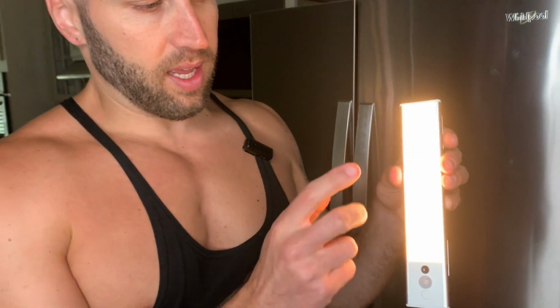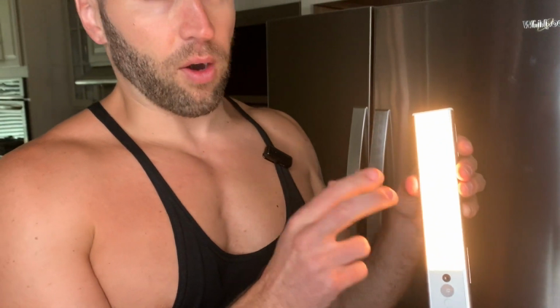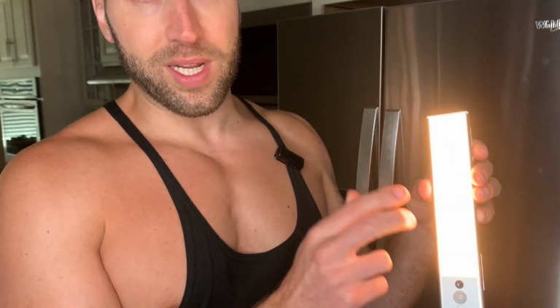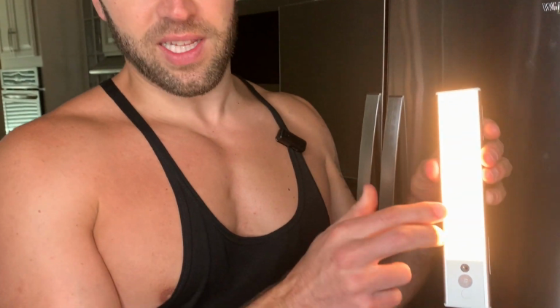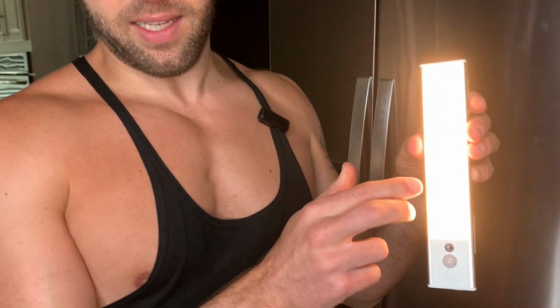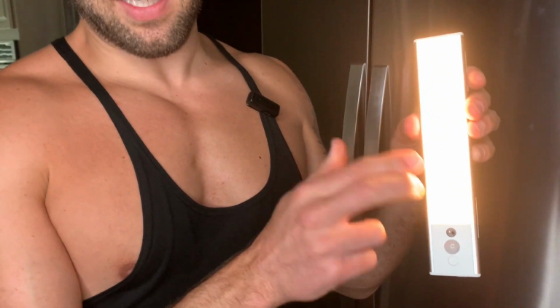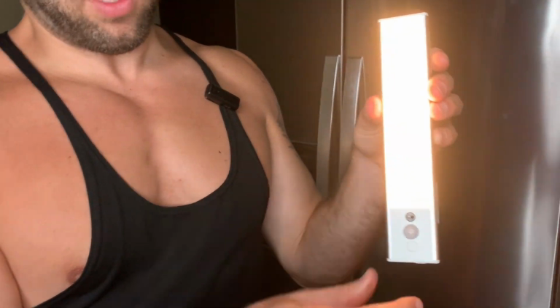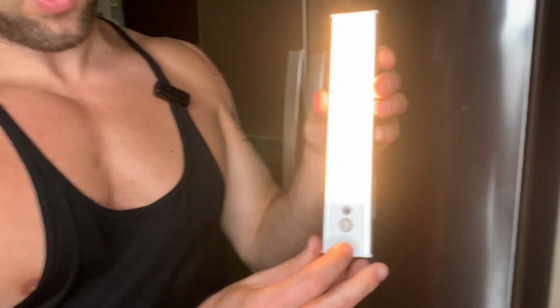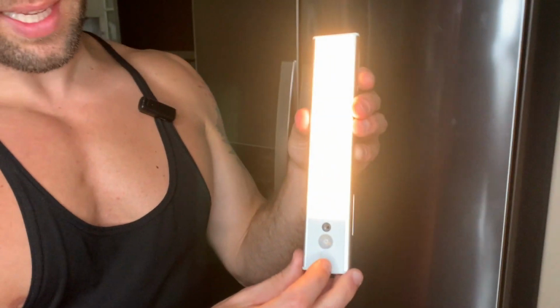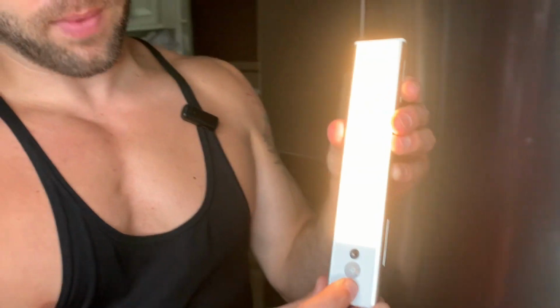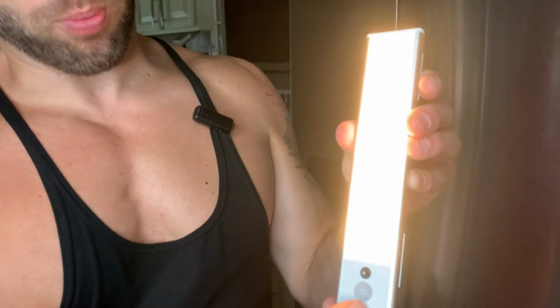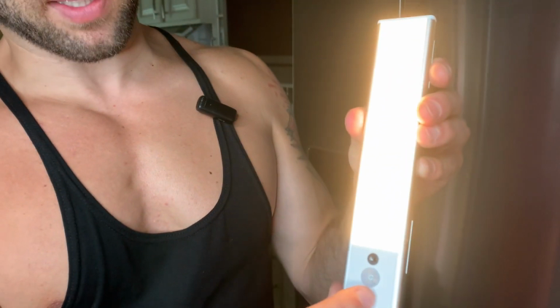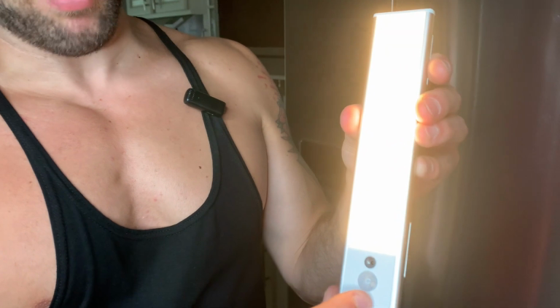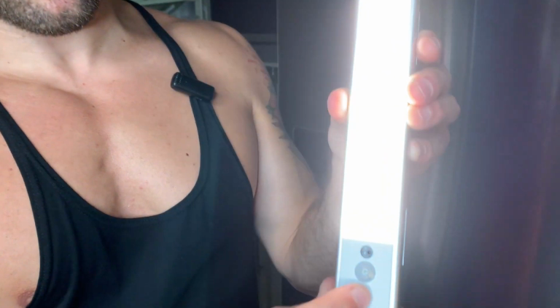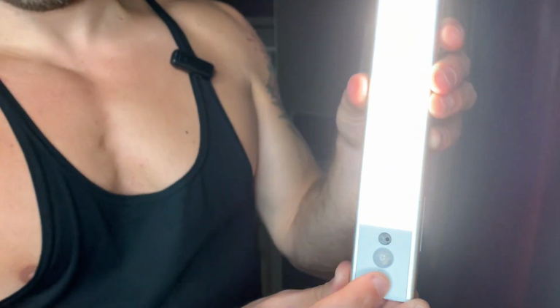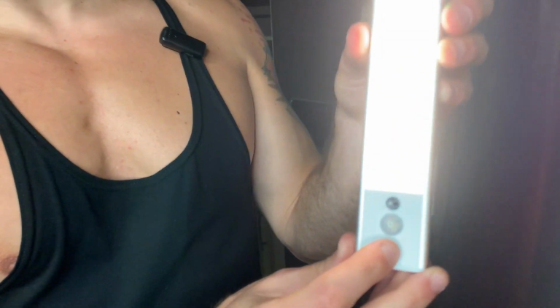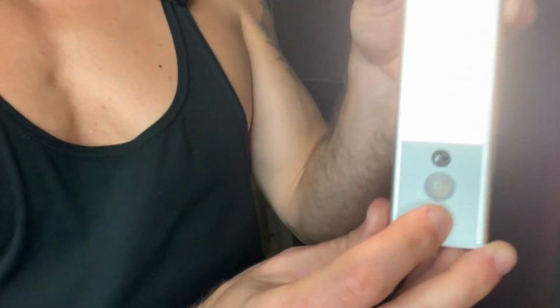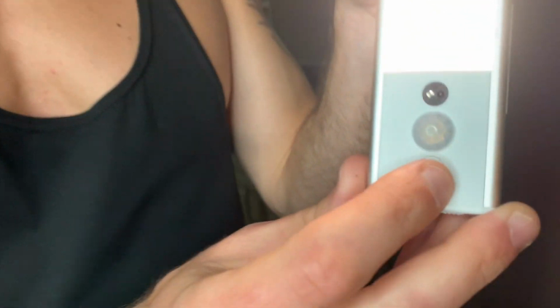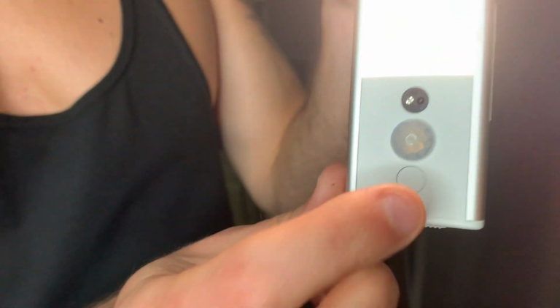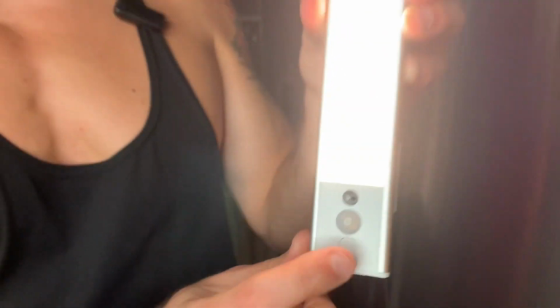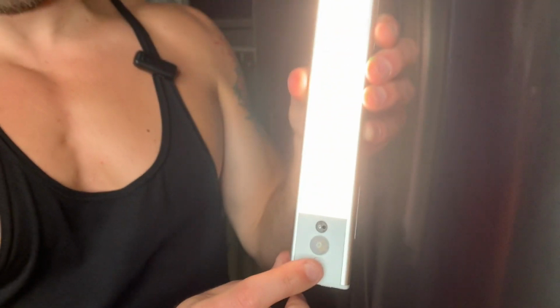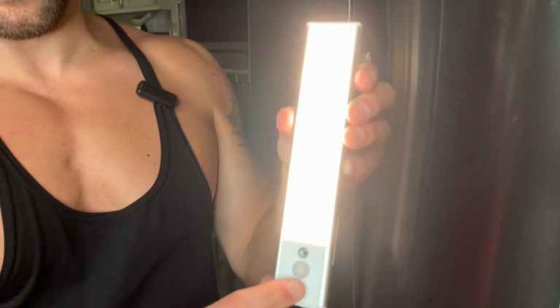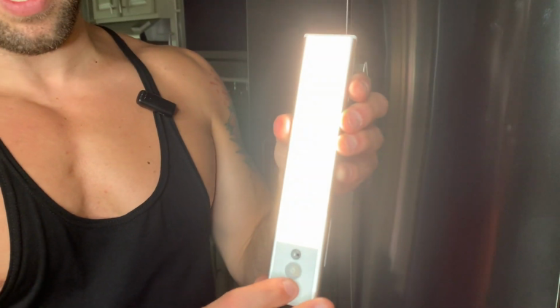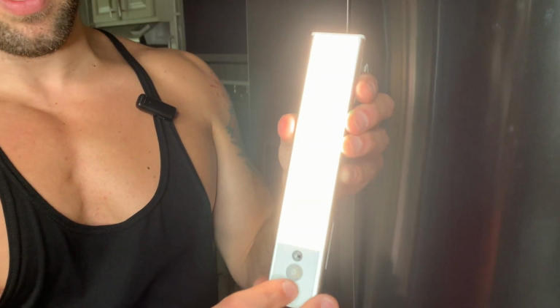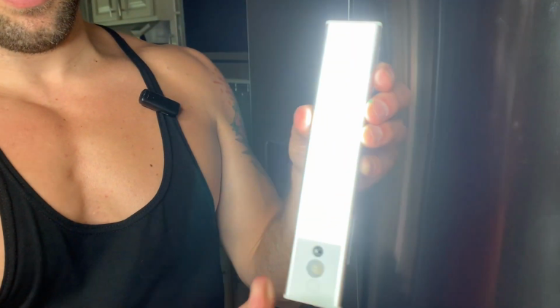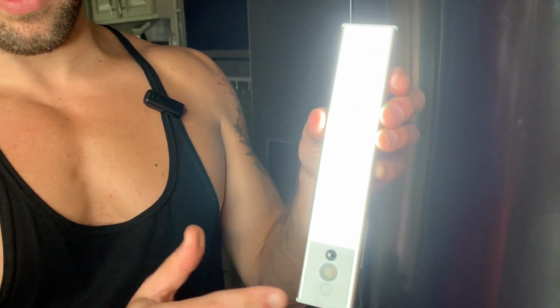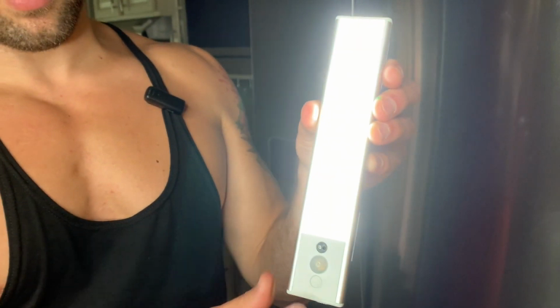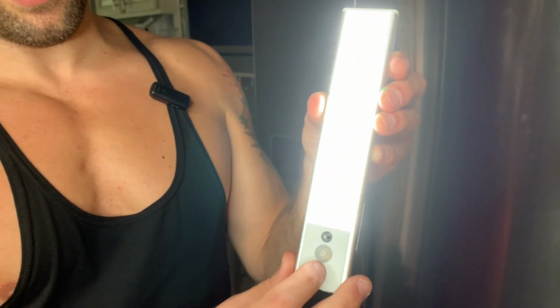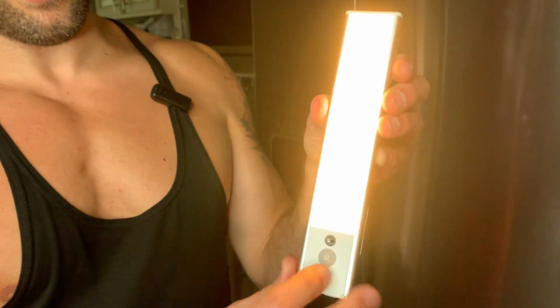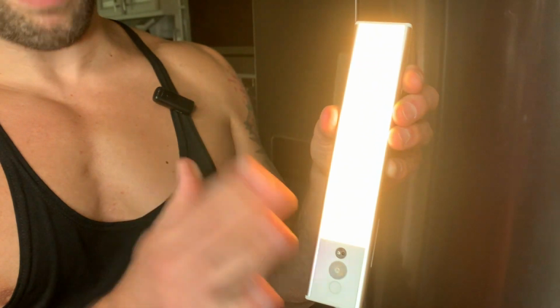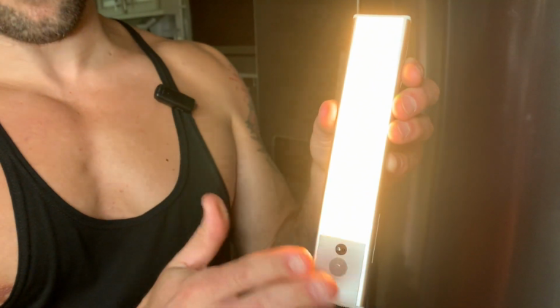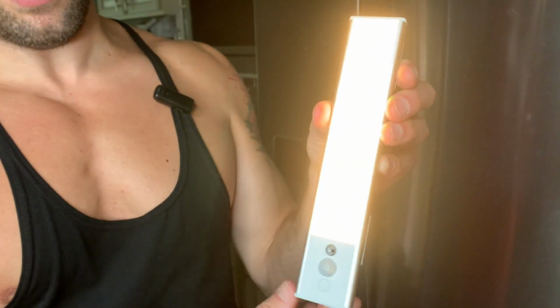There are three different lighting settings. So that's one setting. You press this button to change the lighting setting right here — that's the second setting, that's the third setting, and now we're back to the first setting.